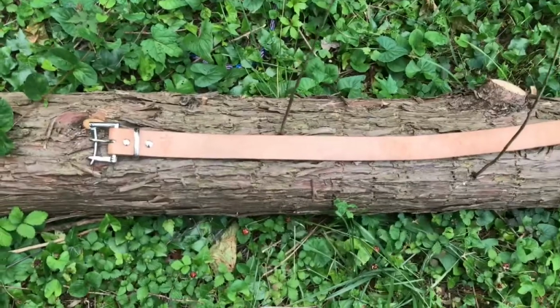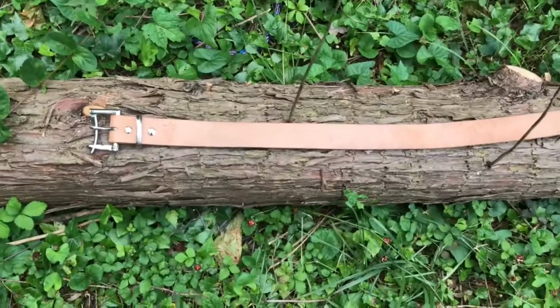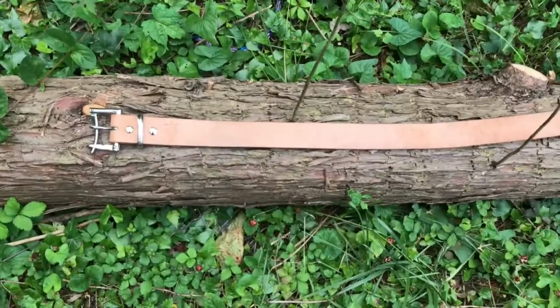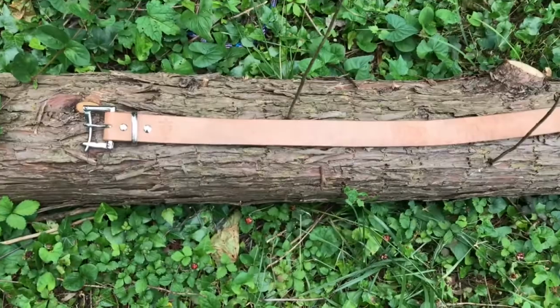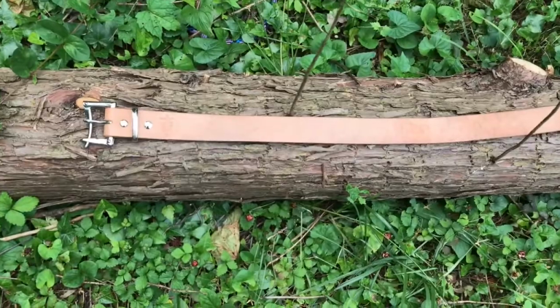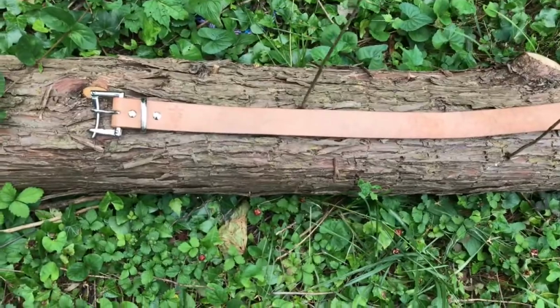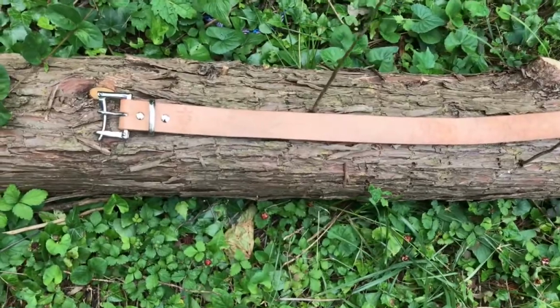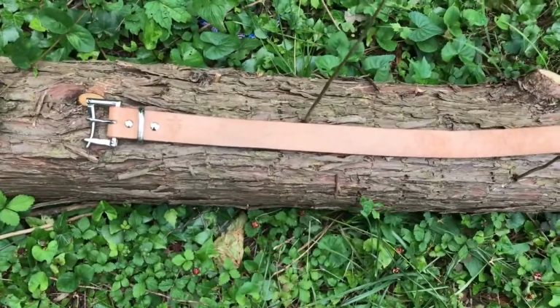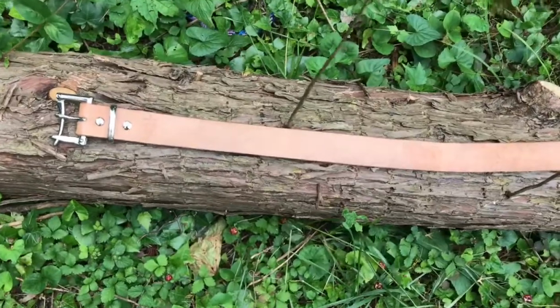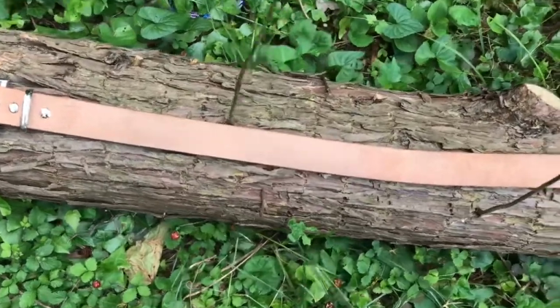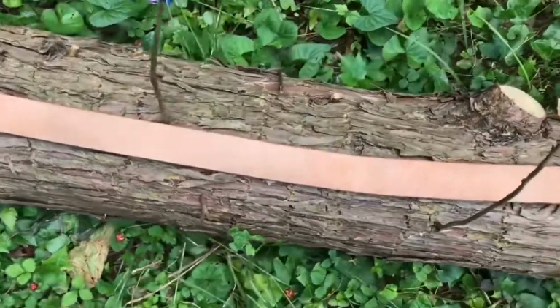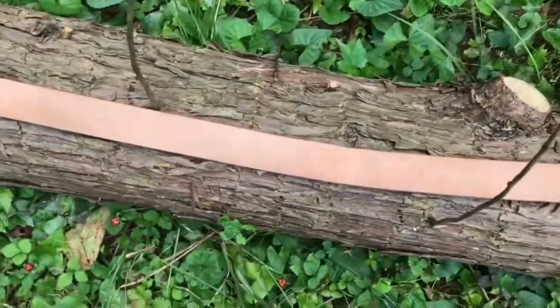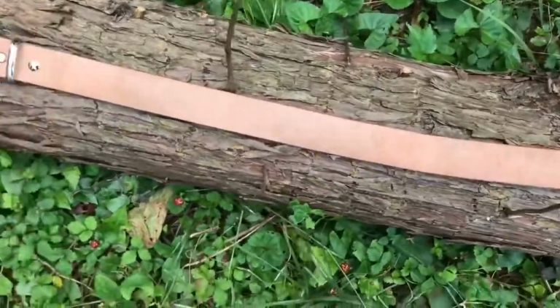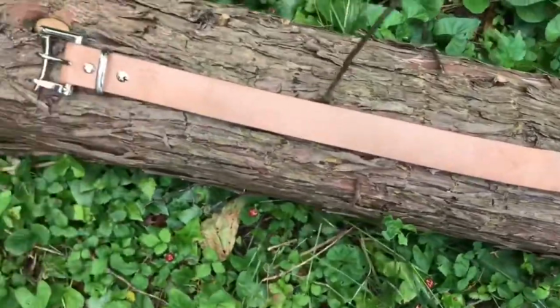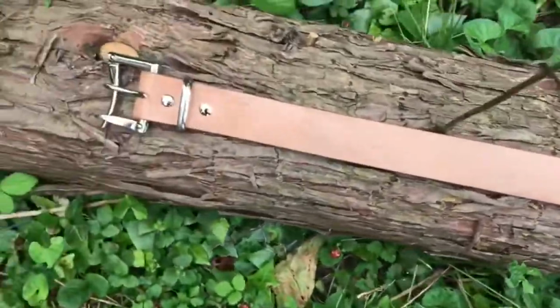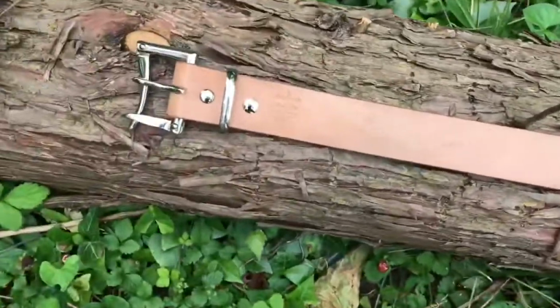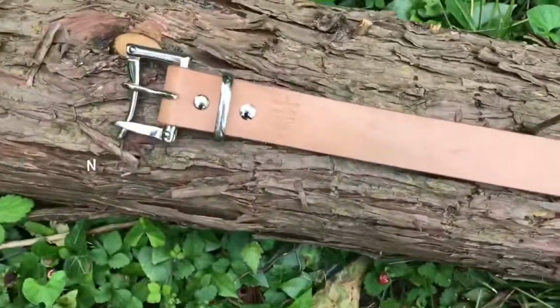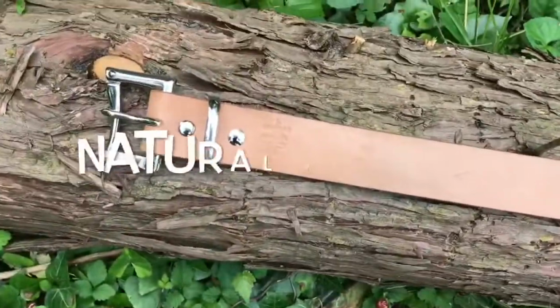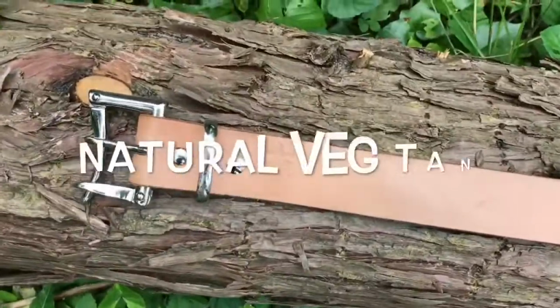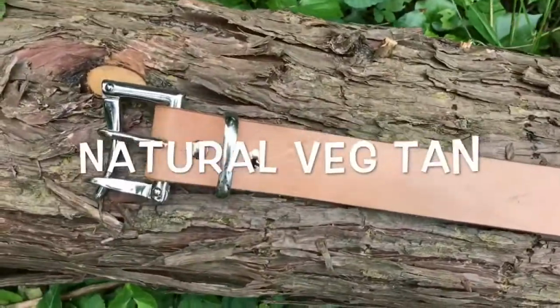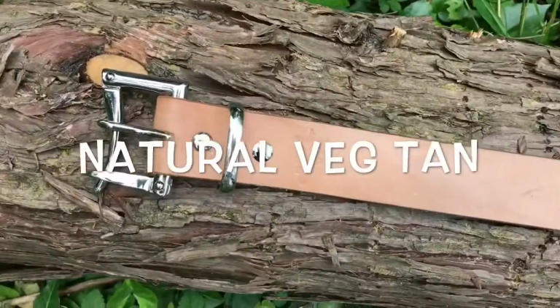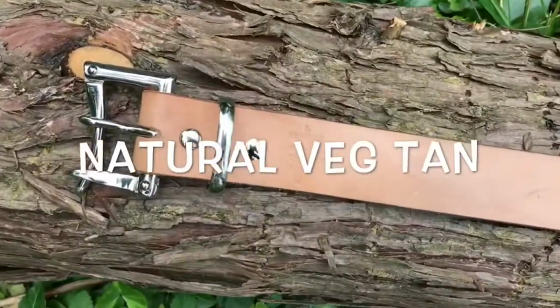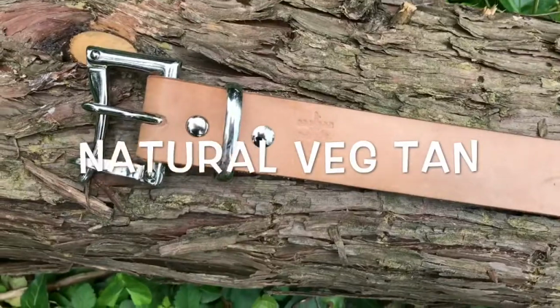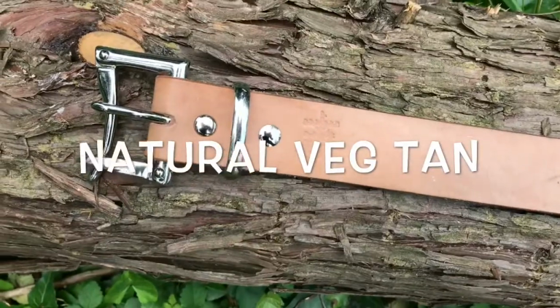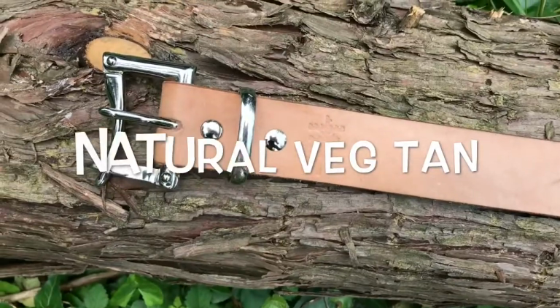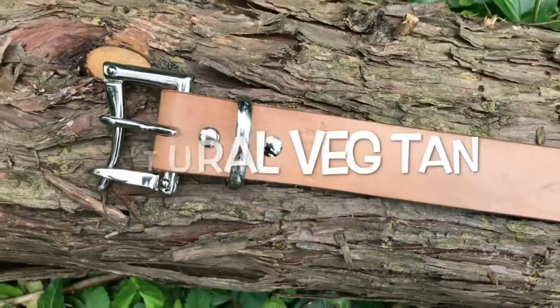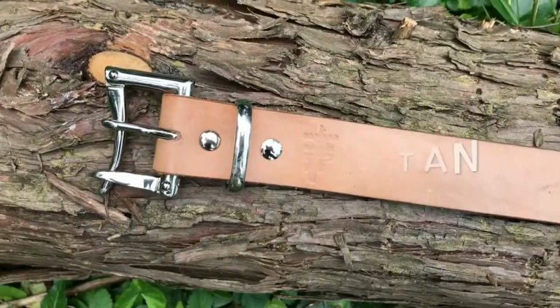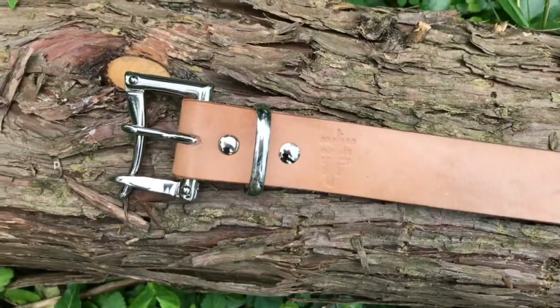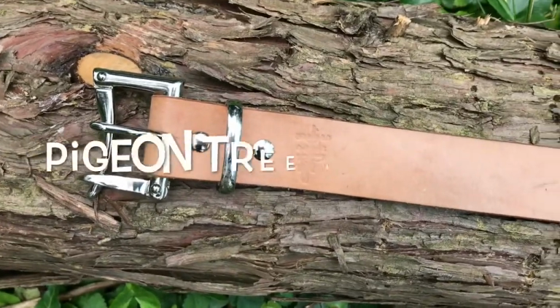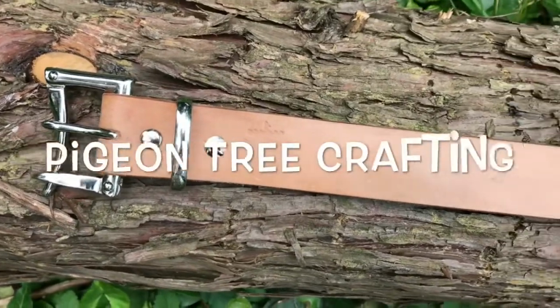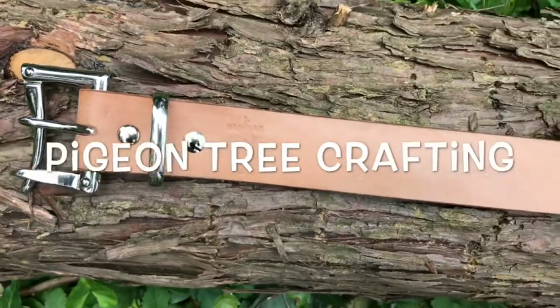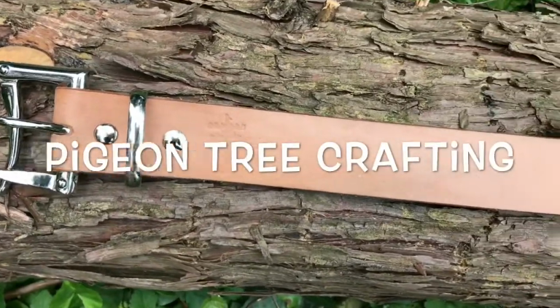Alright, so in today's video, I'm going to show how I'm going to treat this natural vegetable tanned leather belt from Pigeon Tree Crafting.